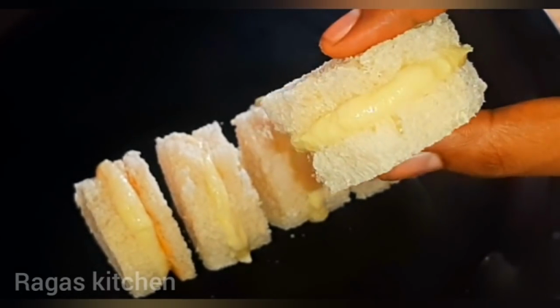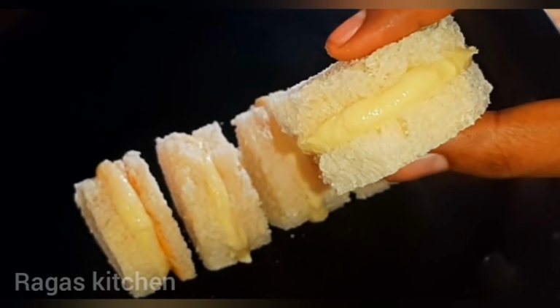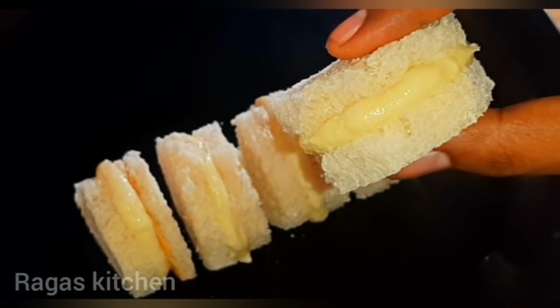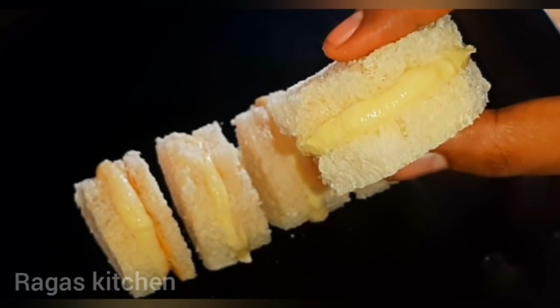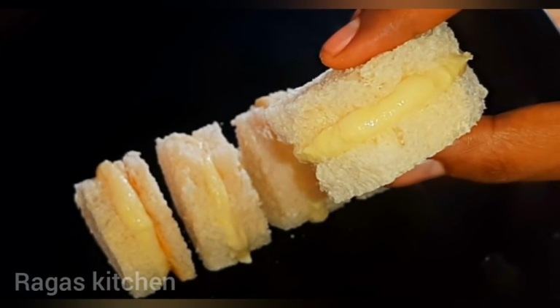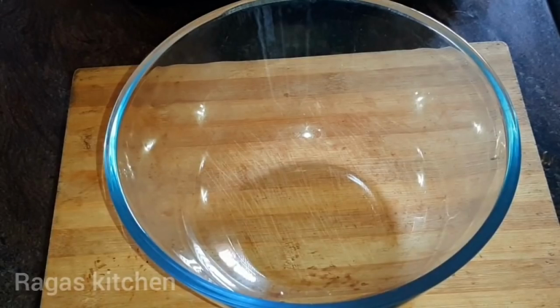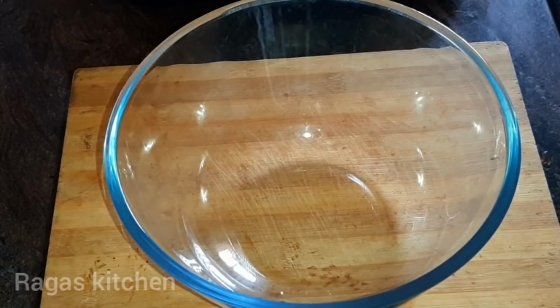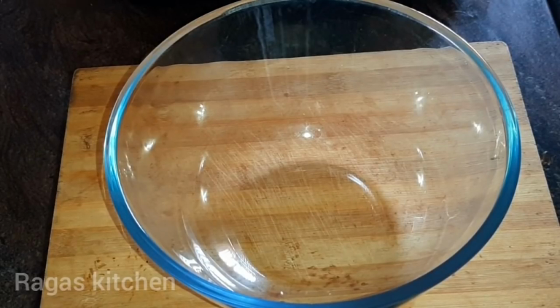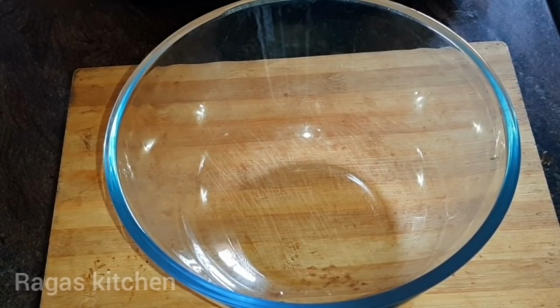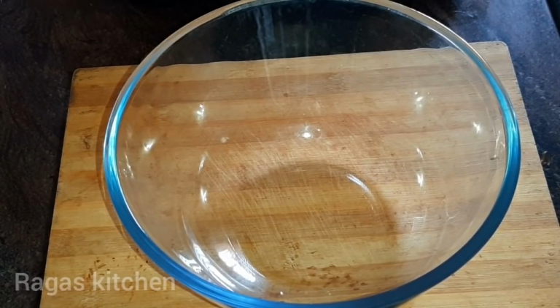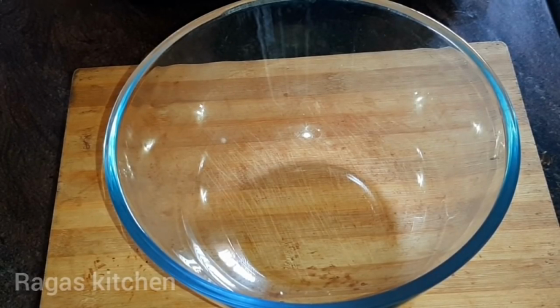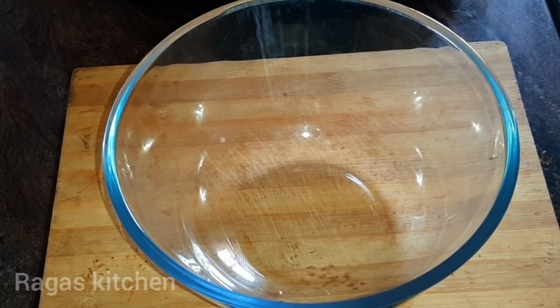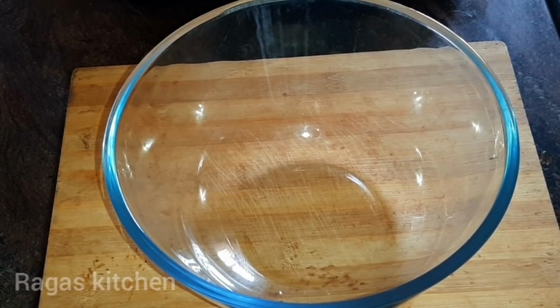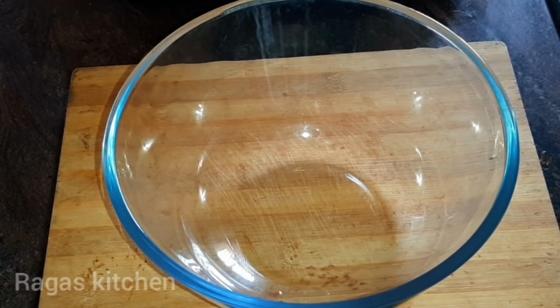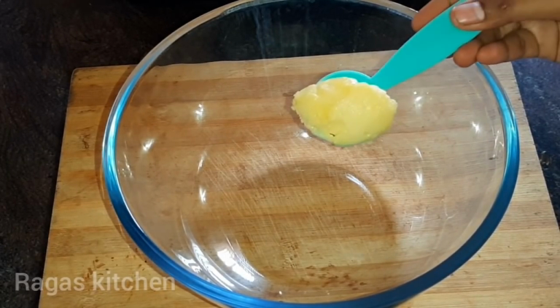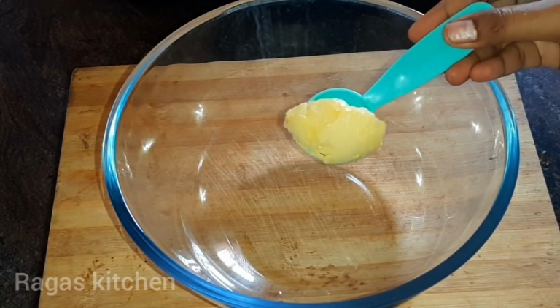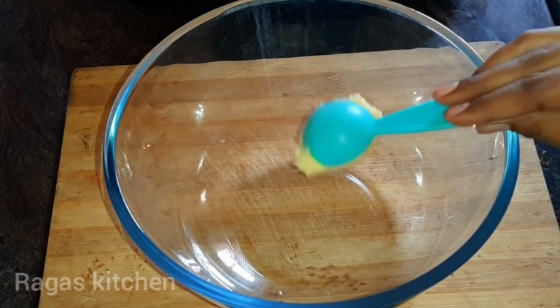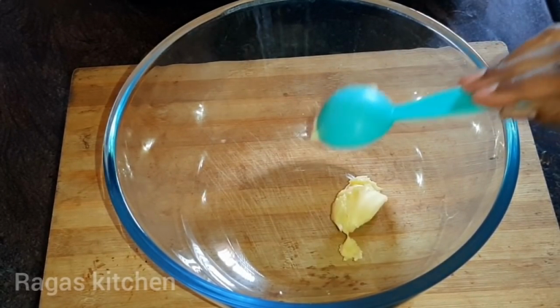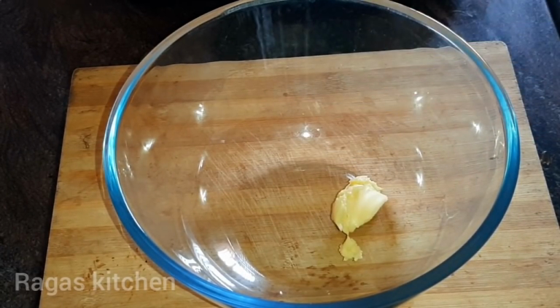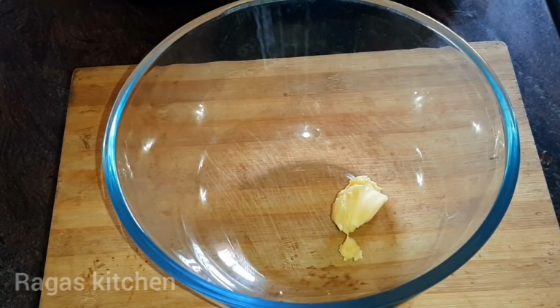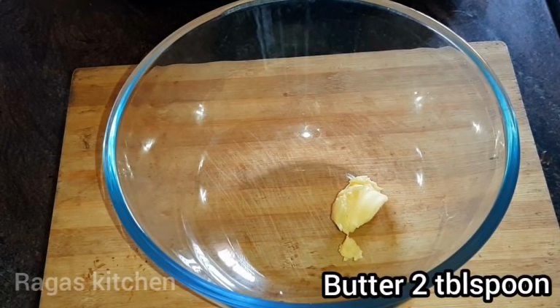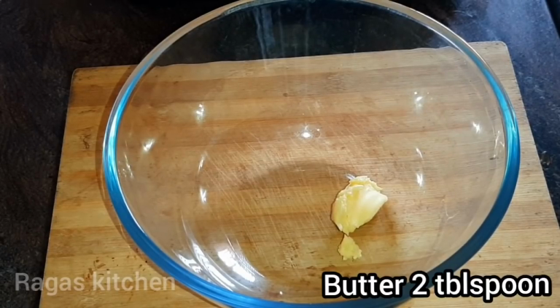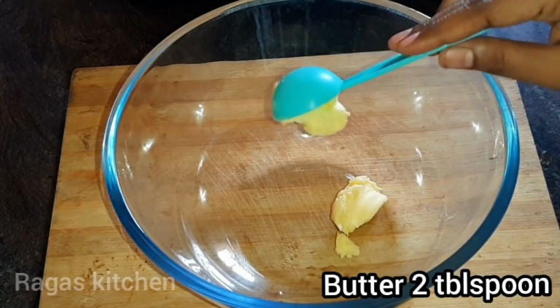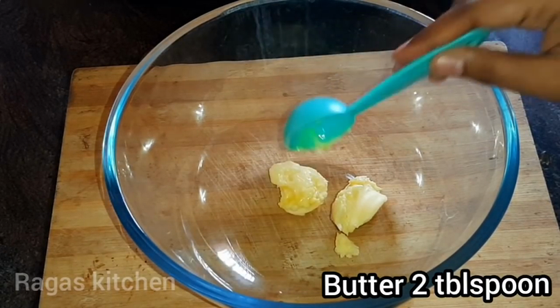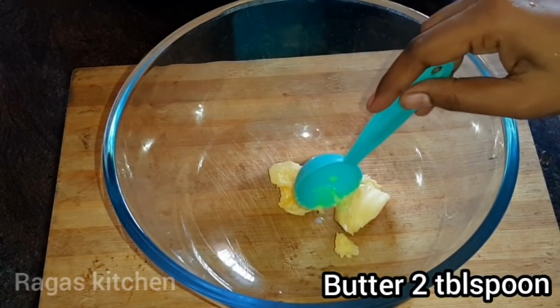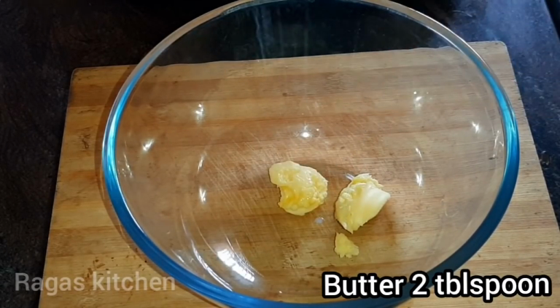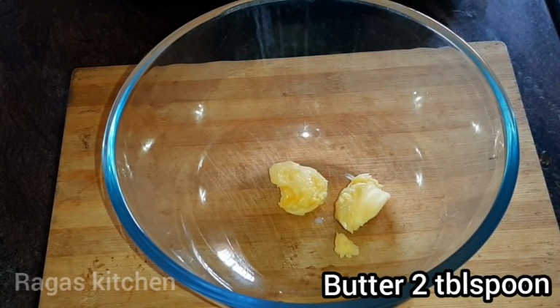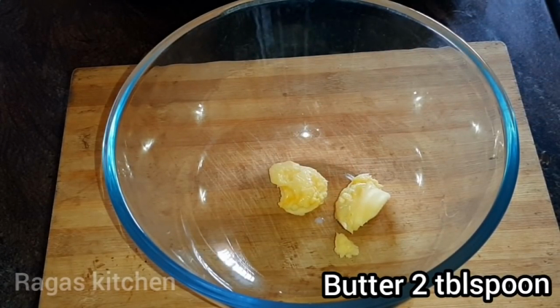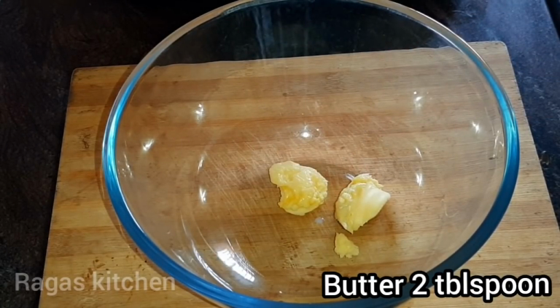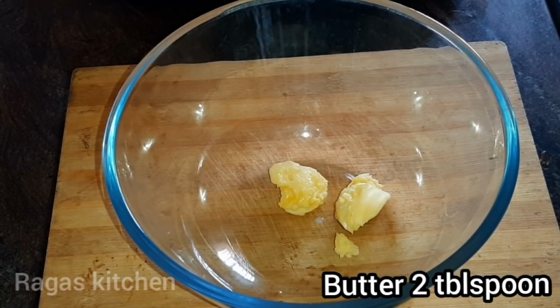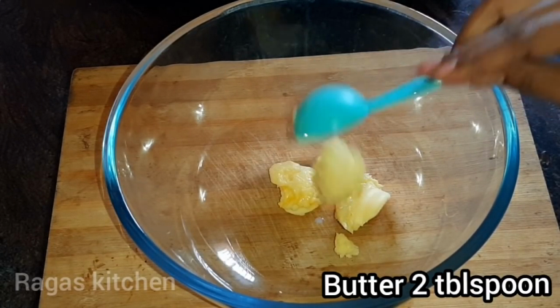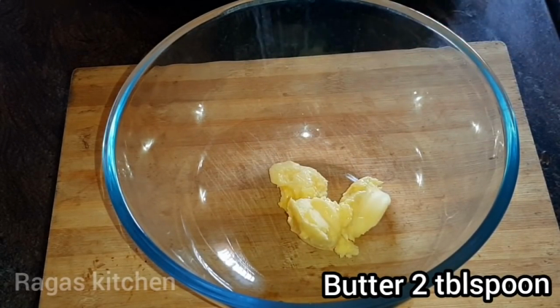First, add a mixing bowl. Add butter — 2 tablespoons. Add a little bit at room temperature. First, add two tablespoons.